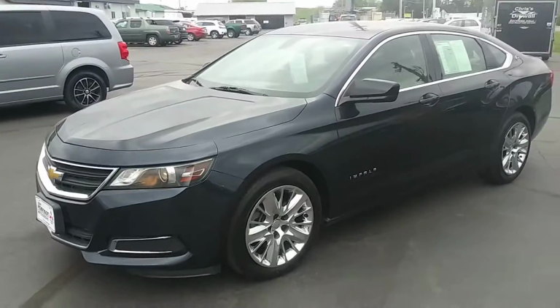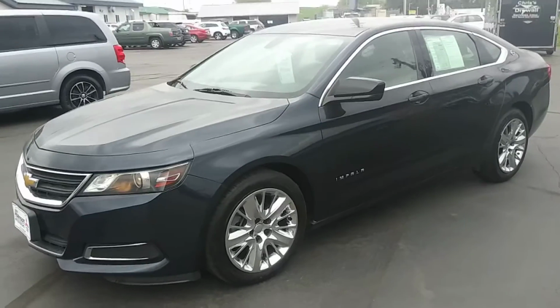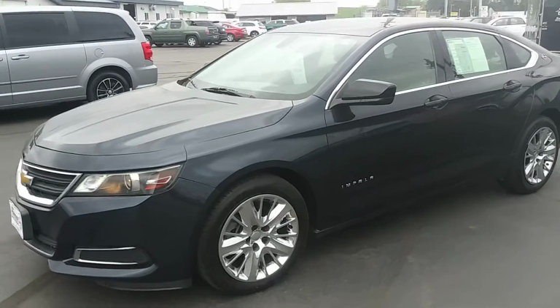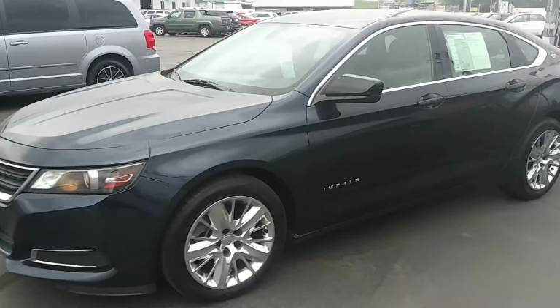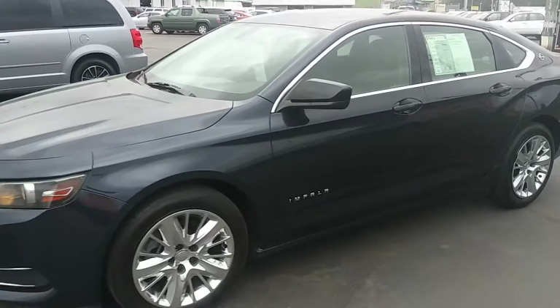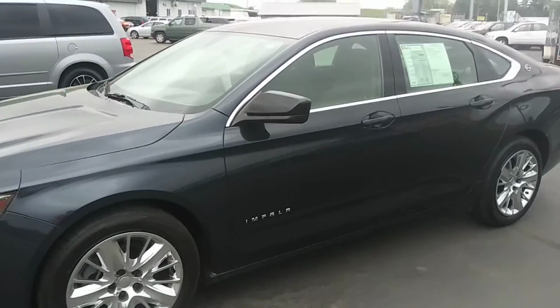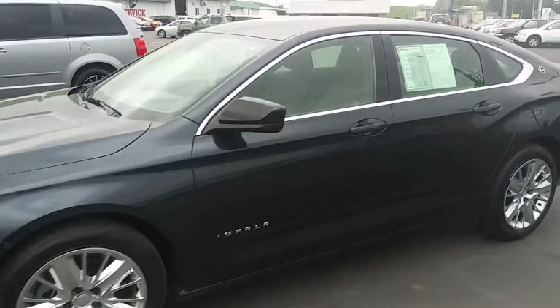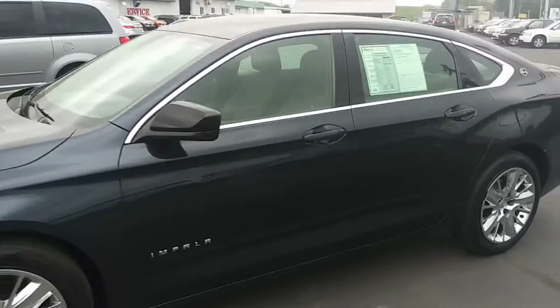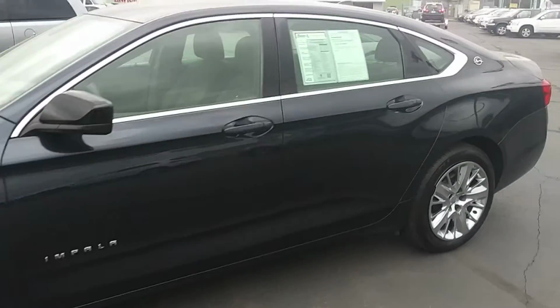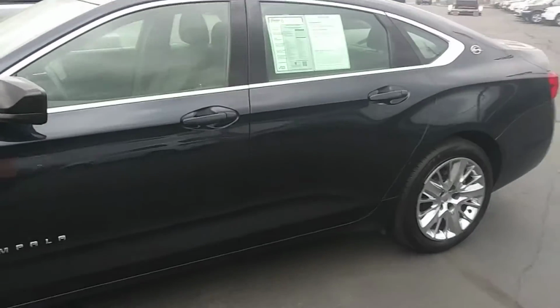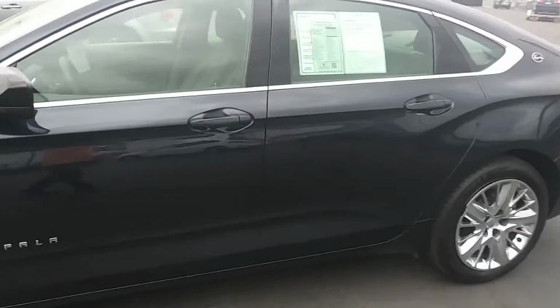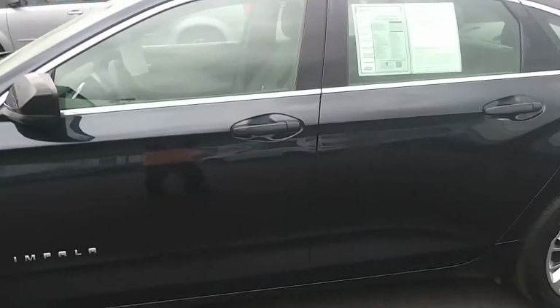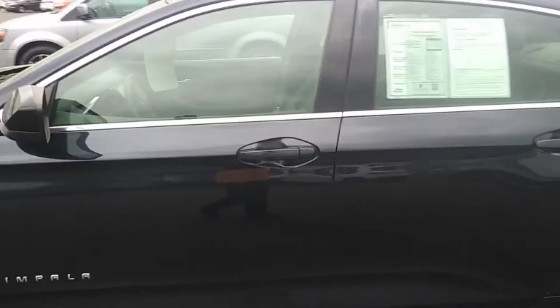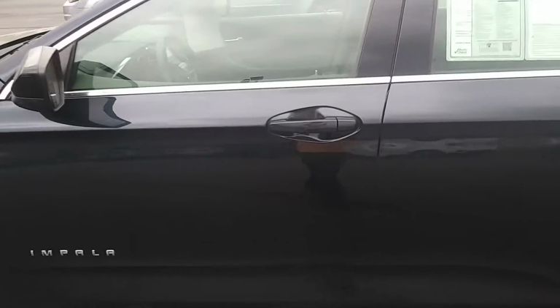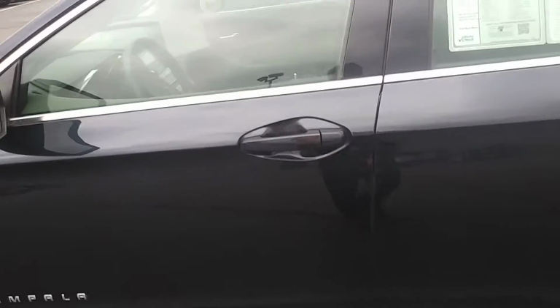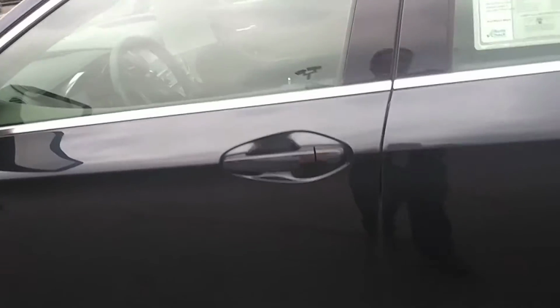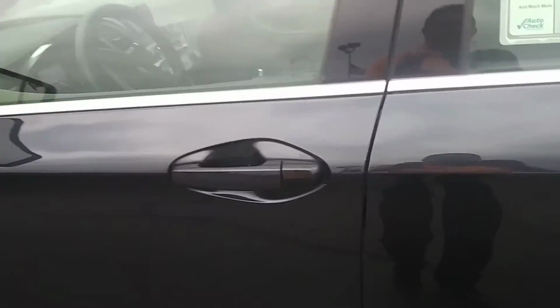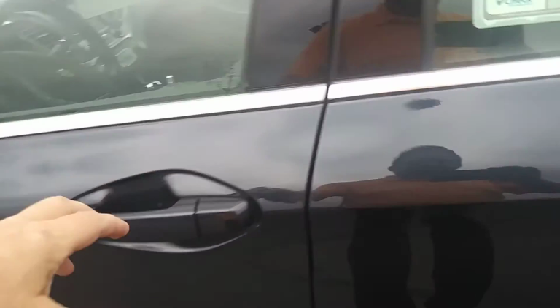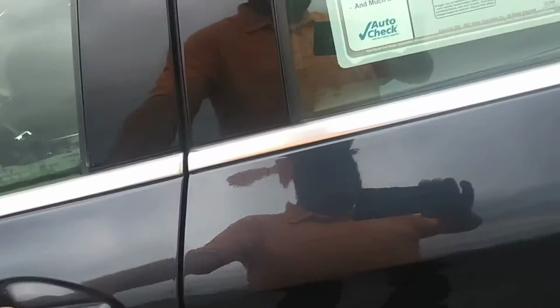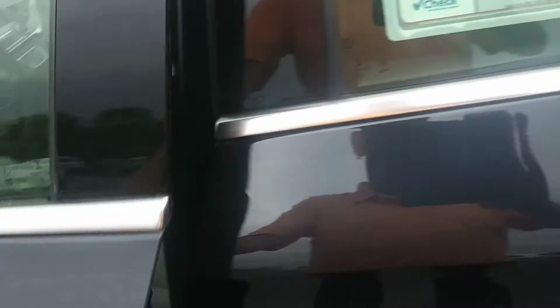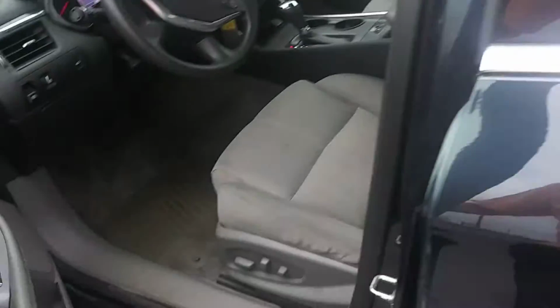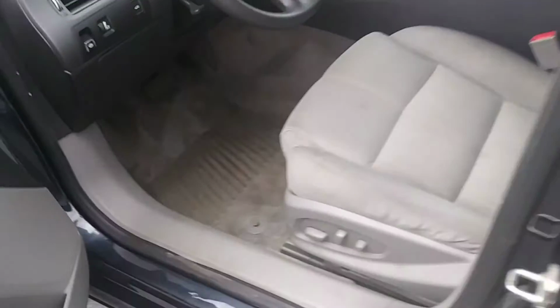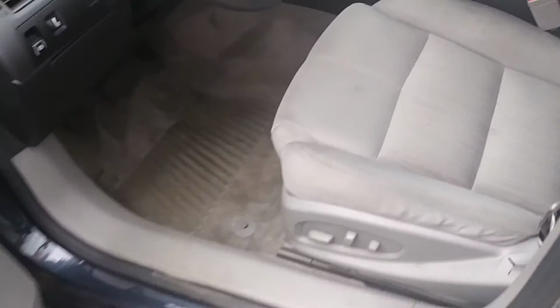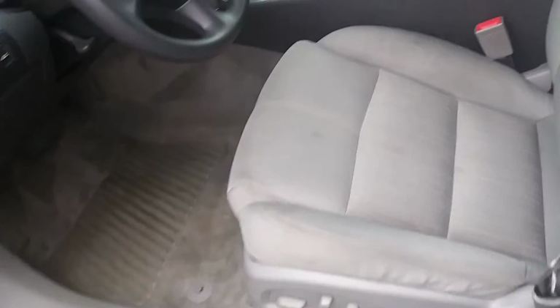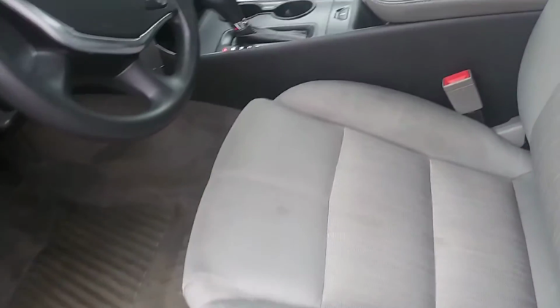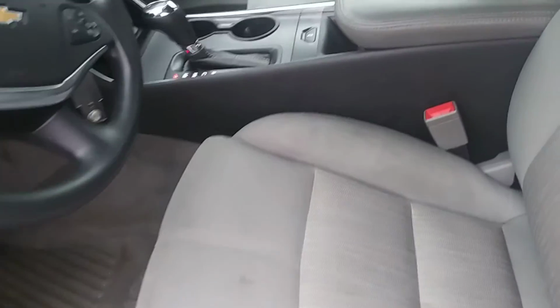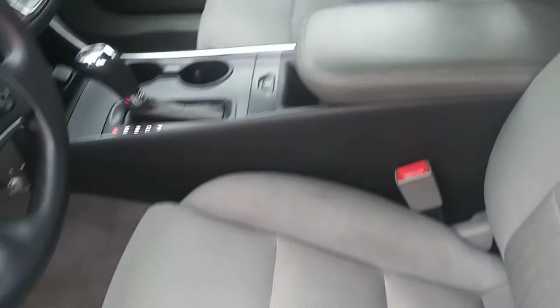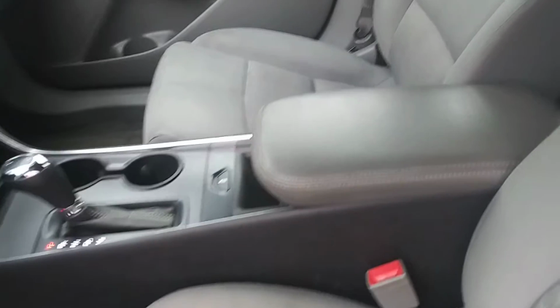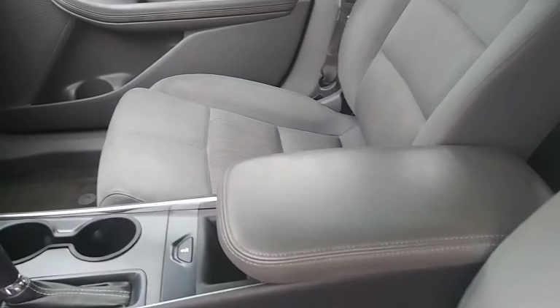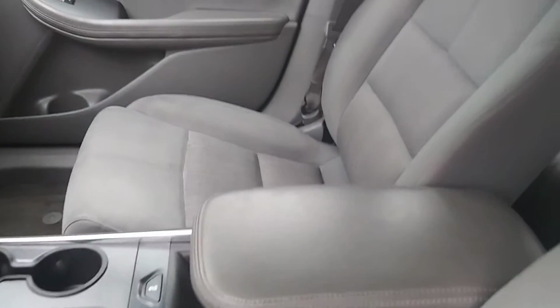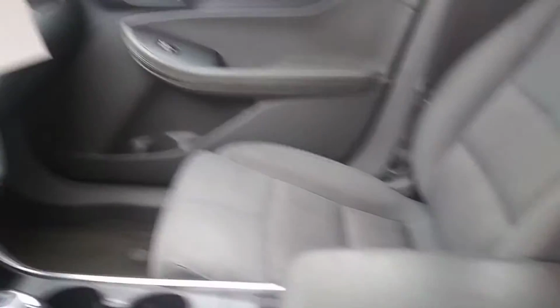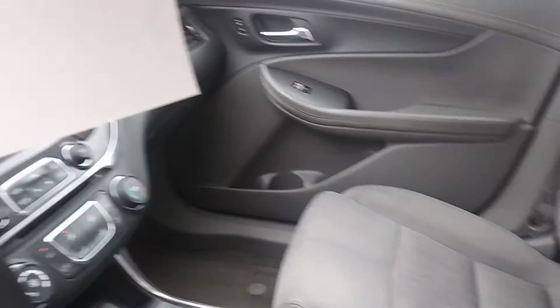Here's a short little video of the Impala. I'll get you on the inside here, then I'll walk around the rest of the outside here. Nice little Impala.